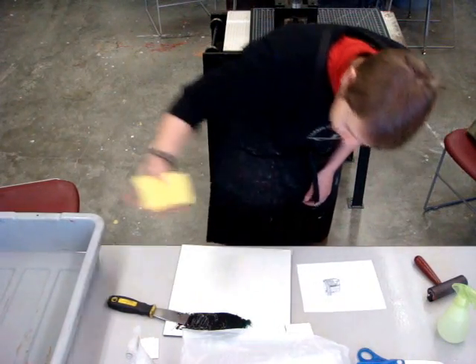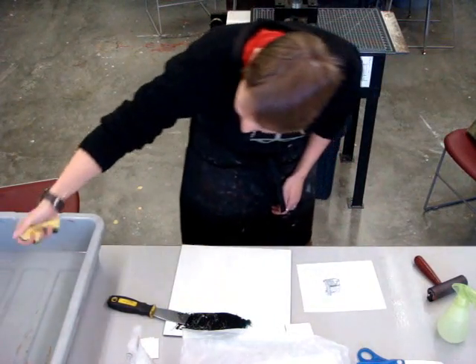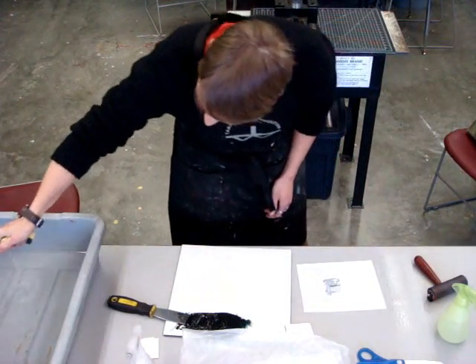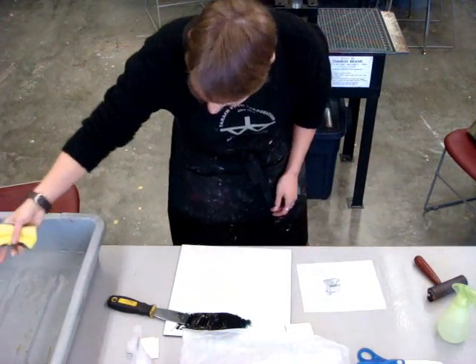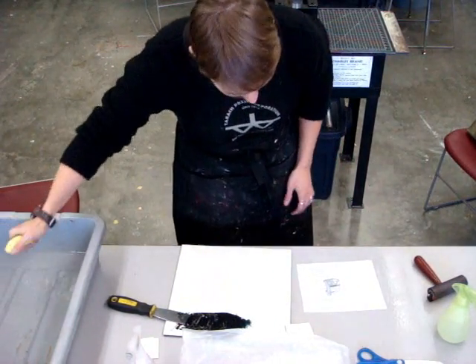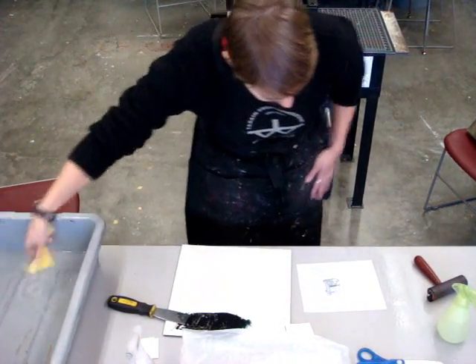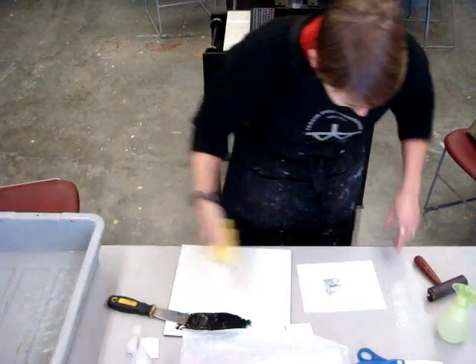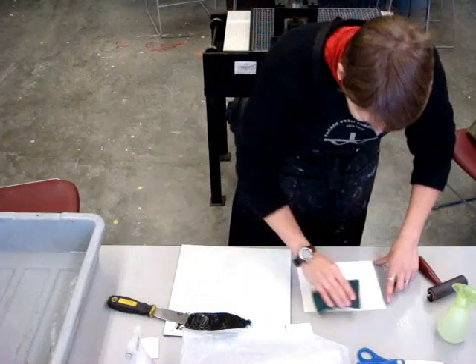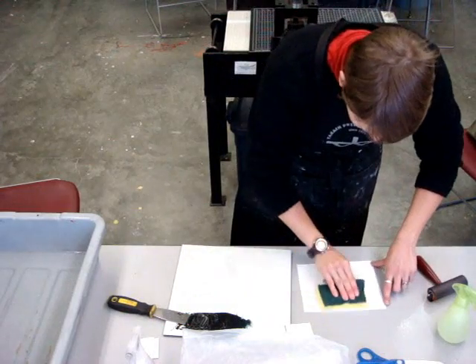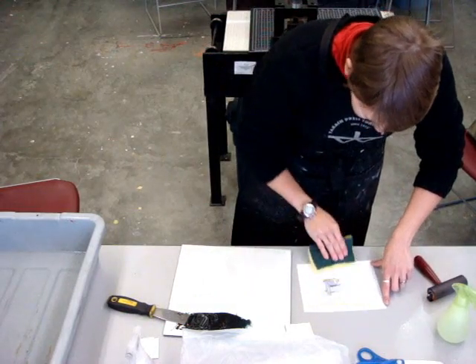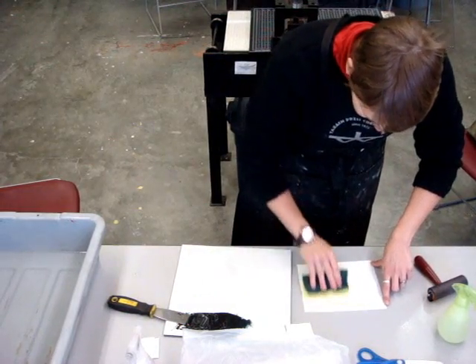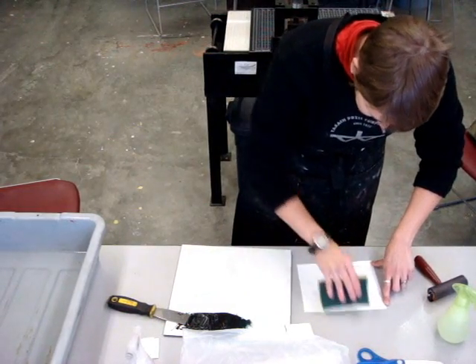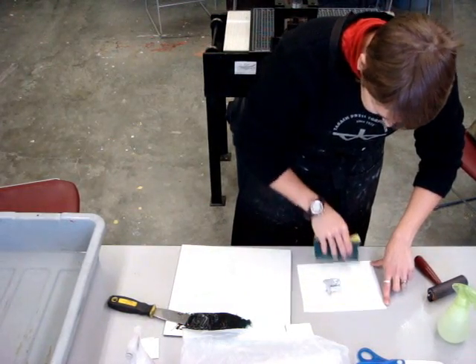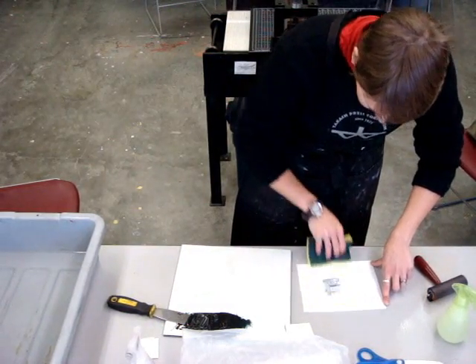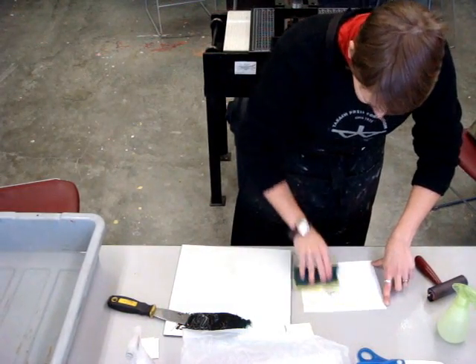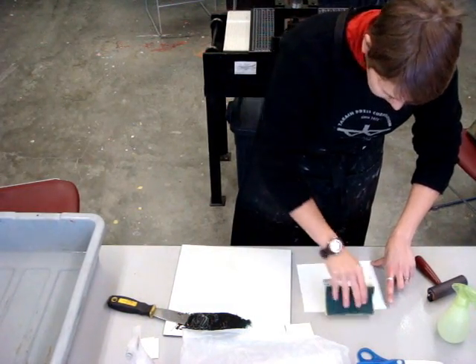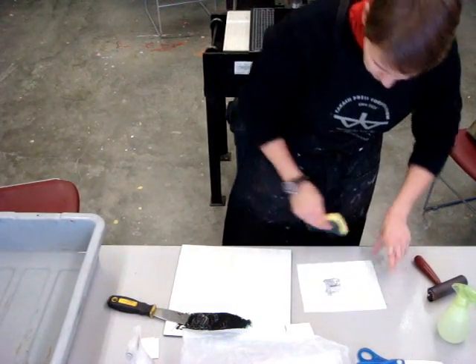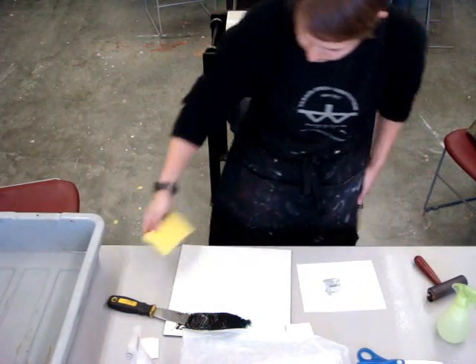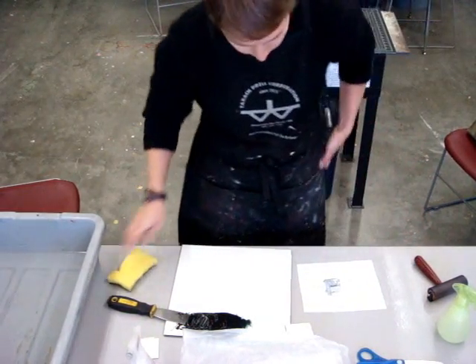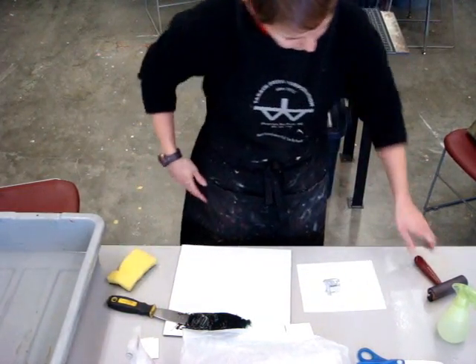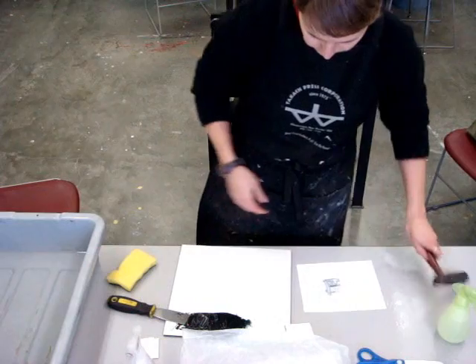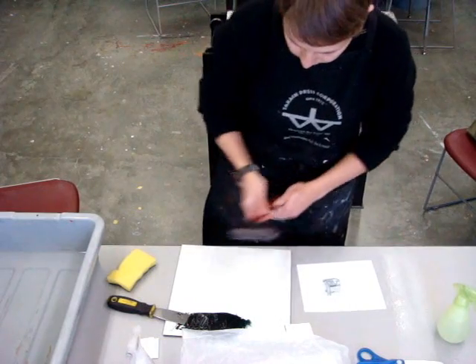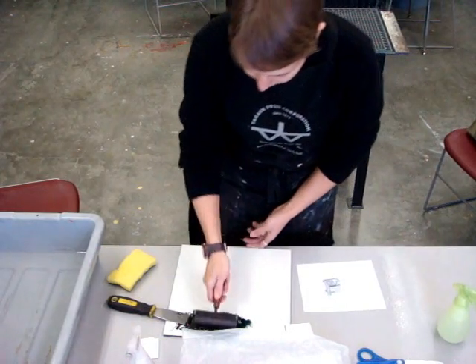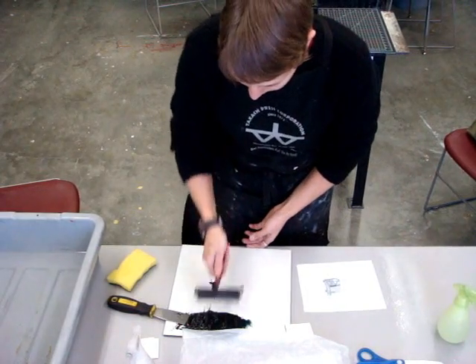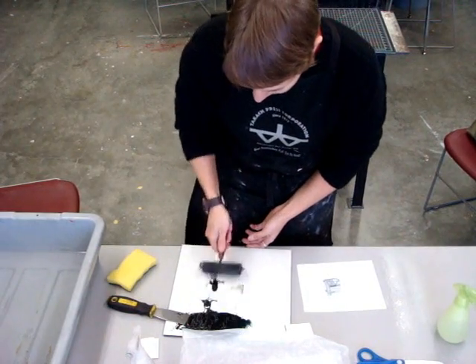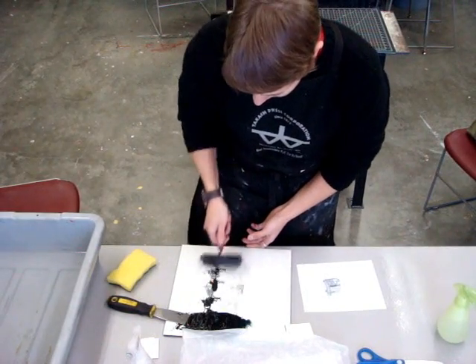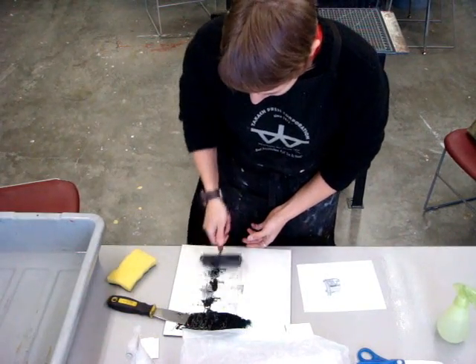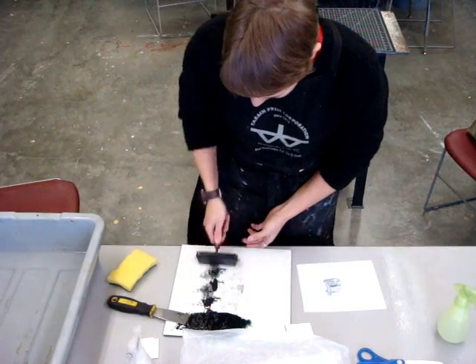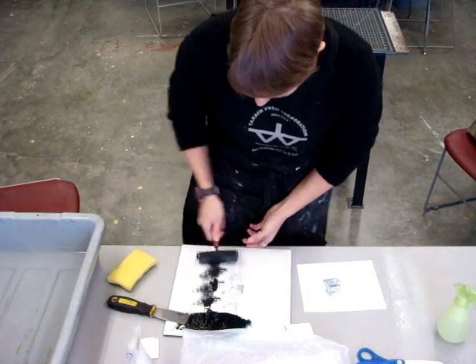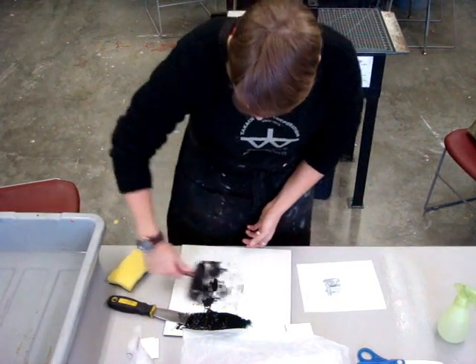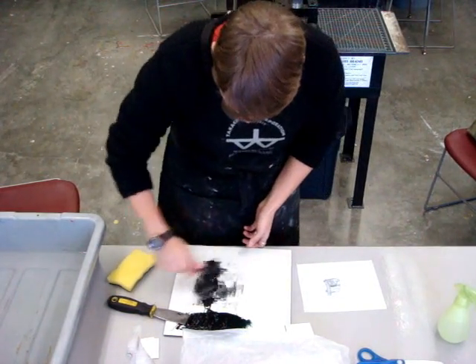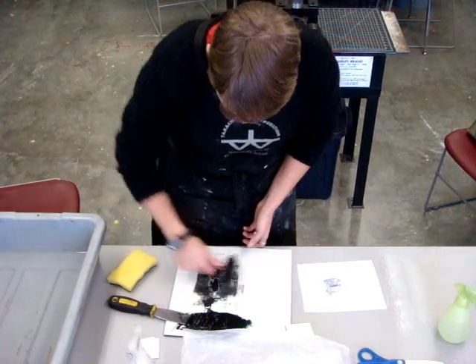I am just using a sponge from my kitchen — a better option would be a nice thick one, but for the time being this one worked just fine. The sponge is just used to clean up the extra water off the plate and spread it evenly on there.